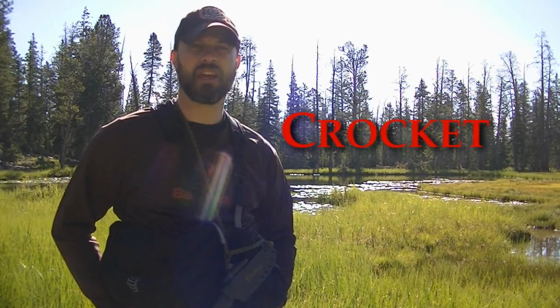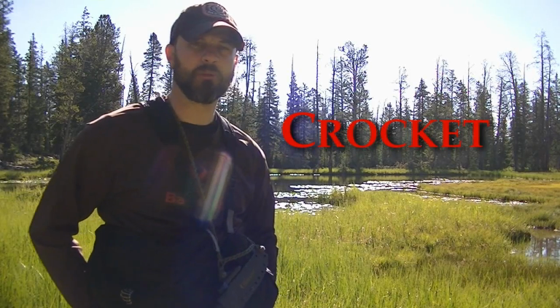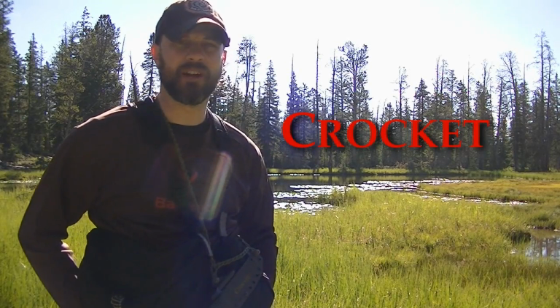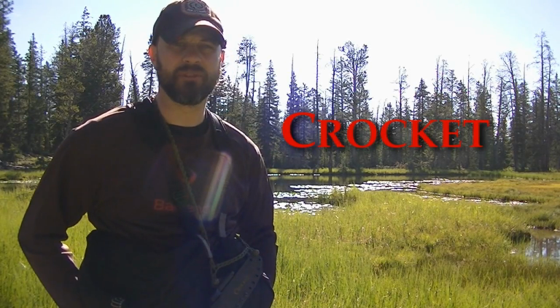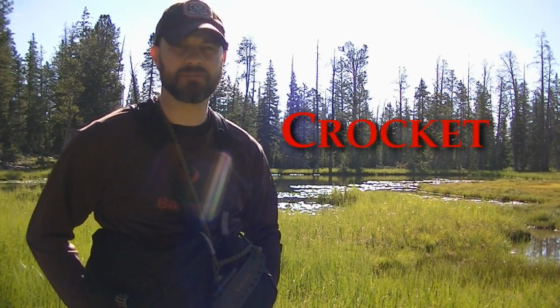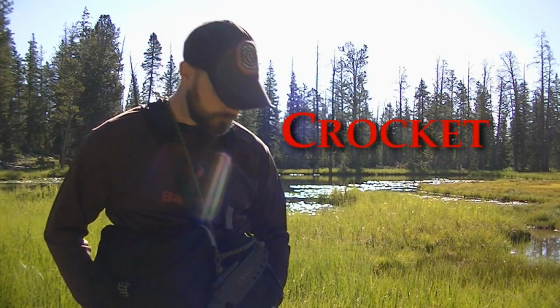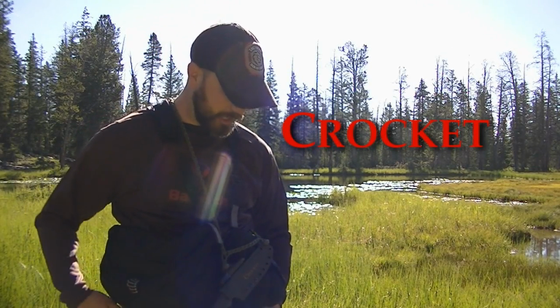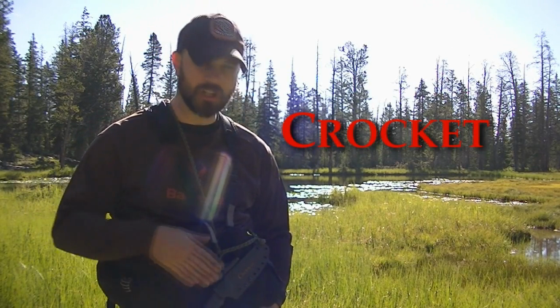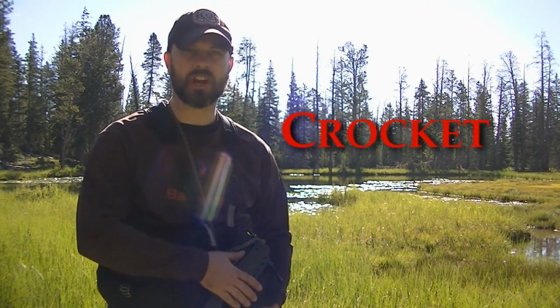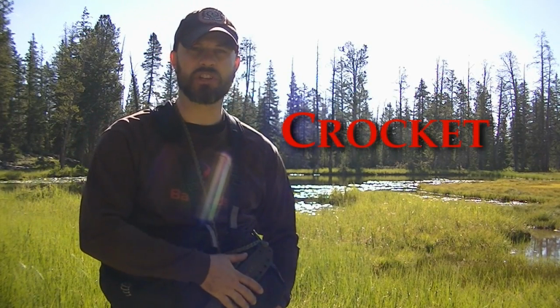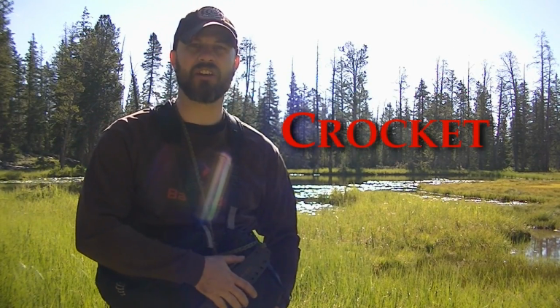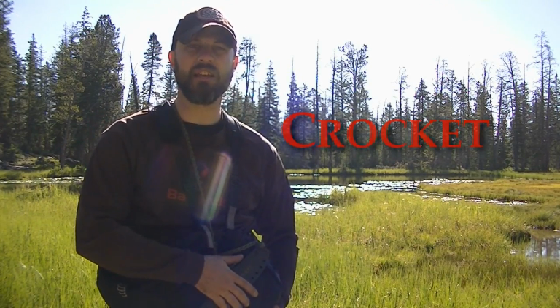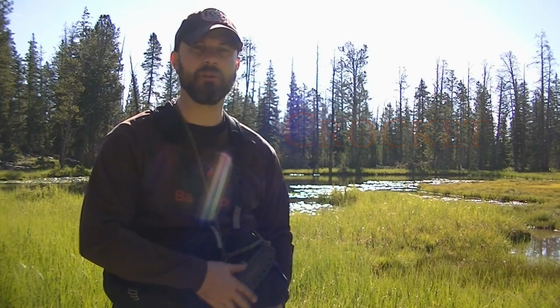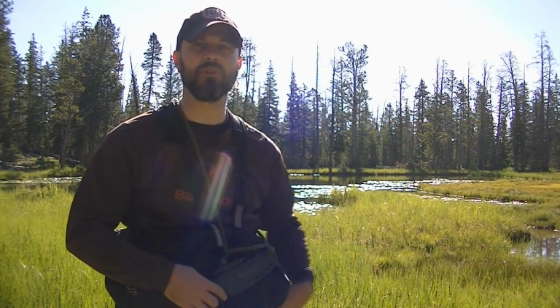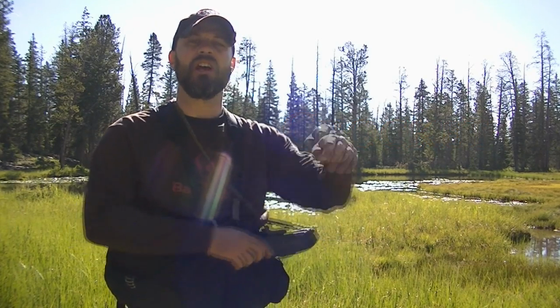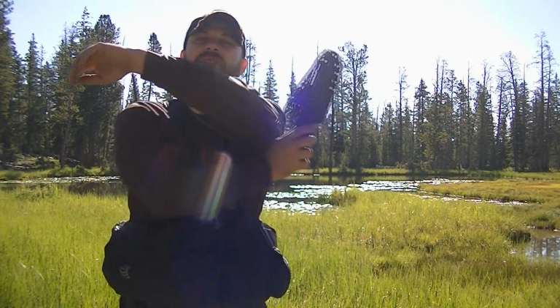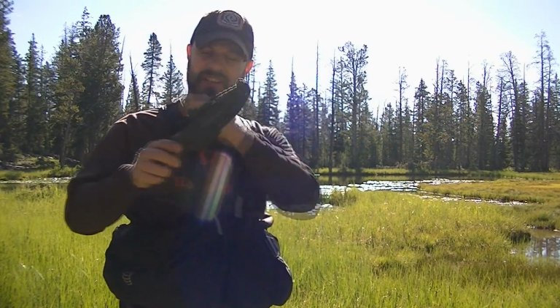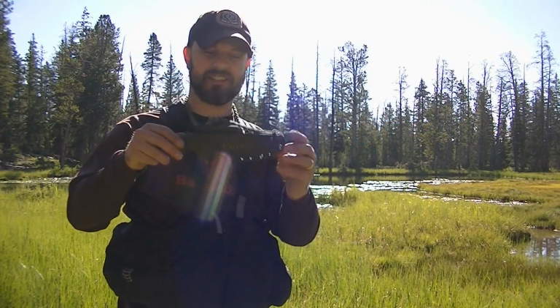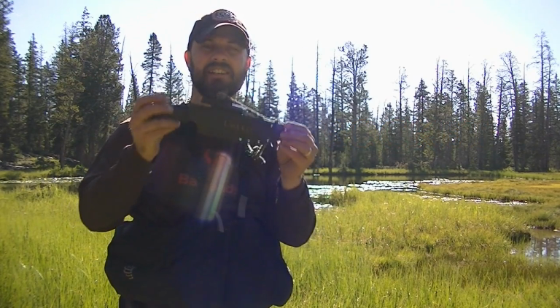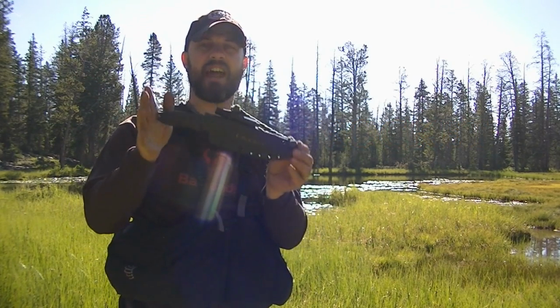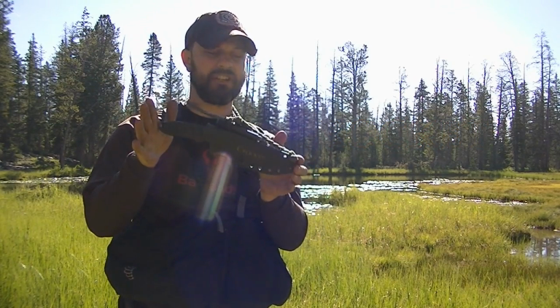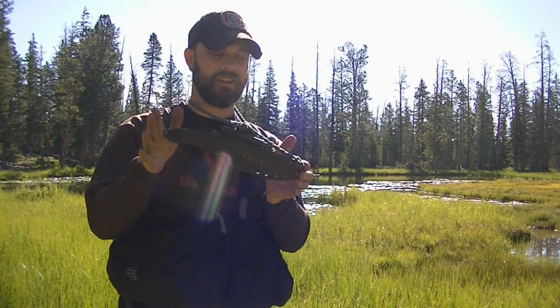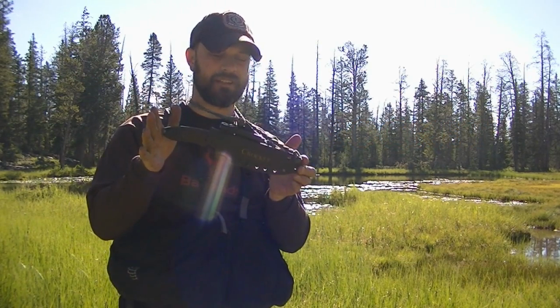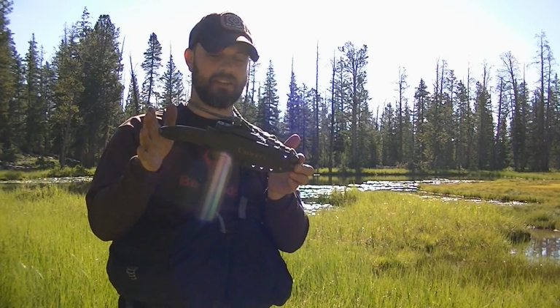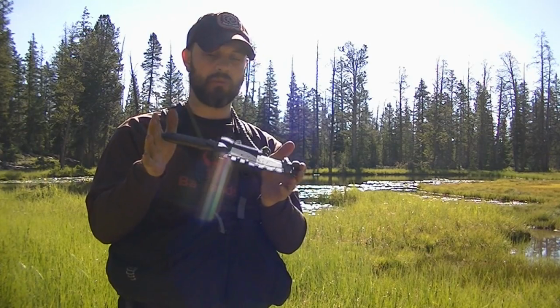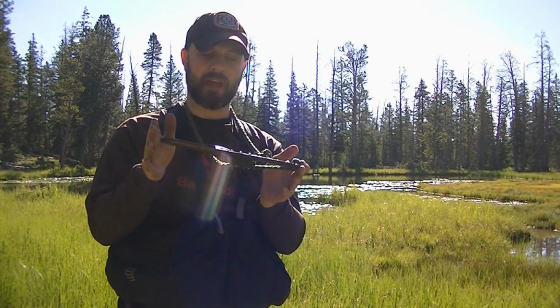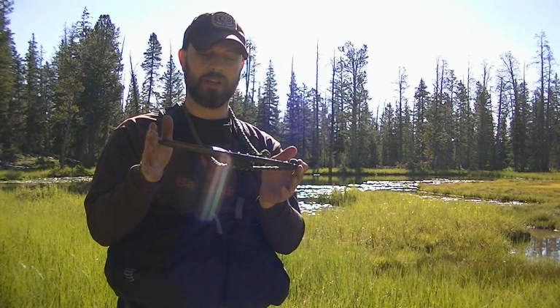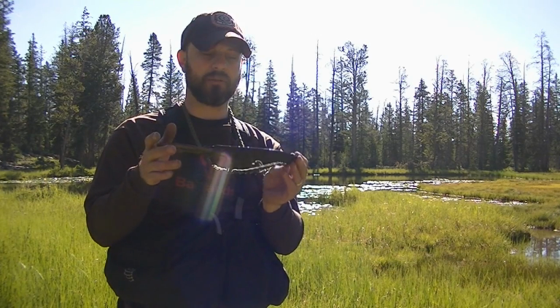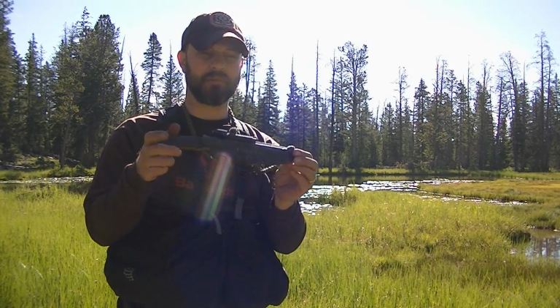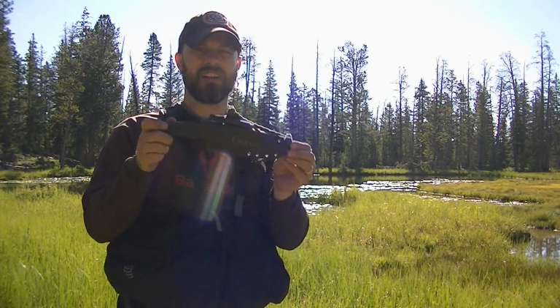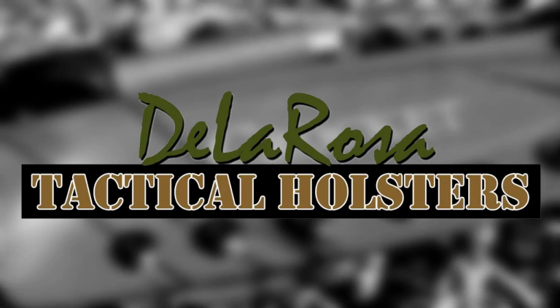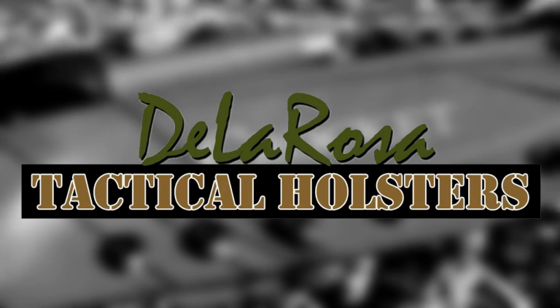Hey guys, I've been up here playing around for a few days and I wanted to do kind of a quick shout out and infield review of this knife sheath. It is a great one and I'm having a lot of fun with it, so let's take a closer look.